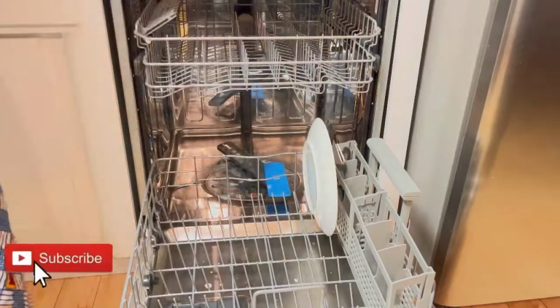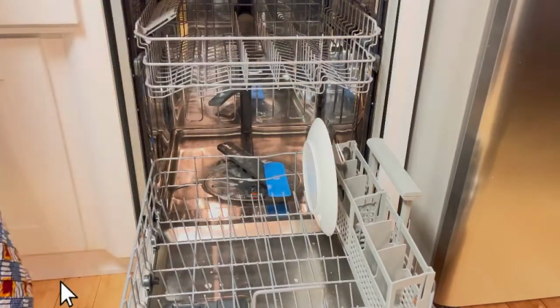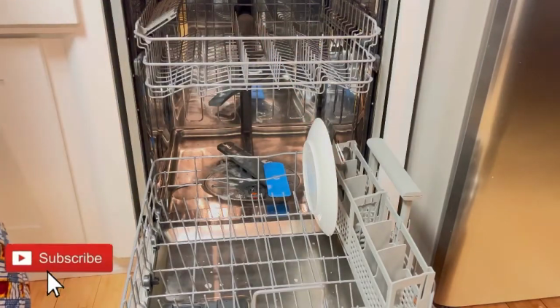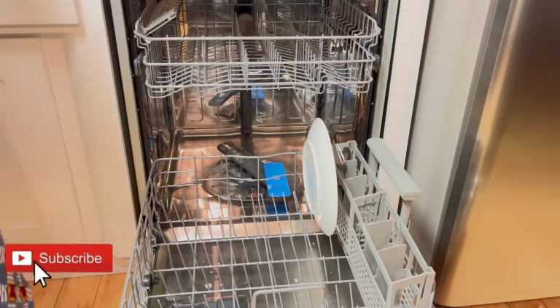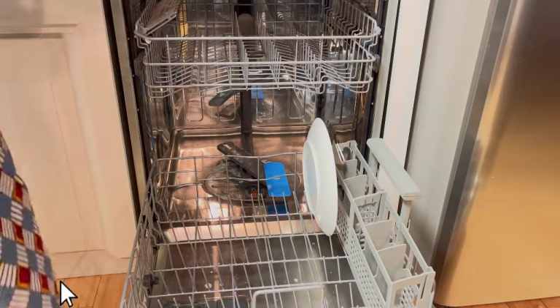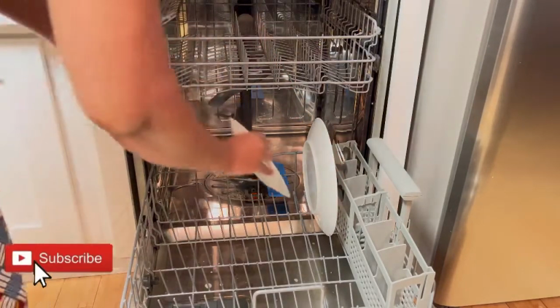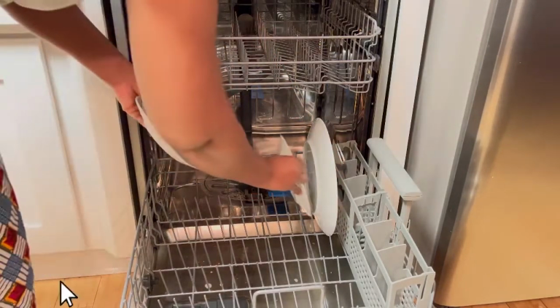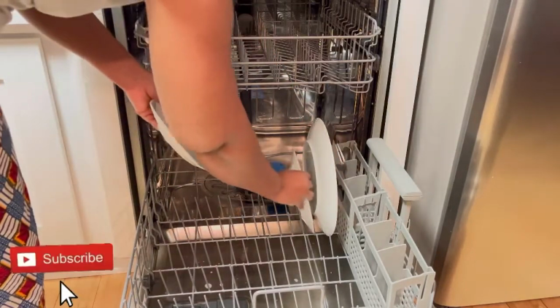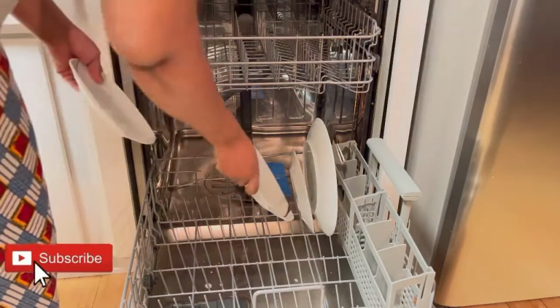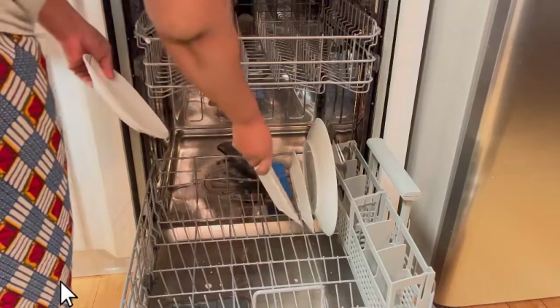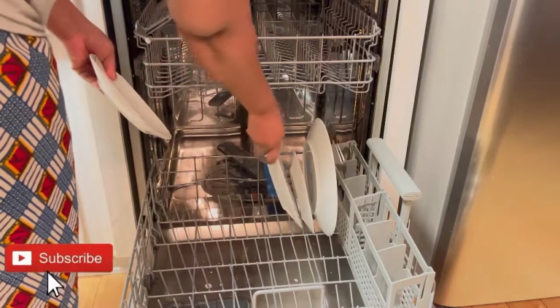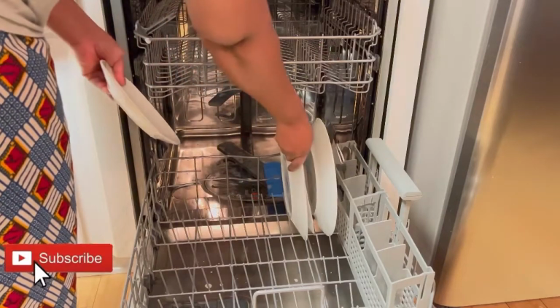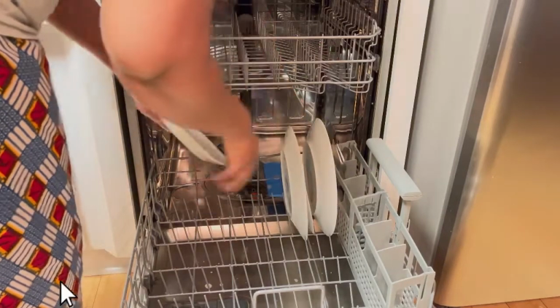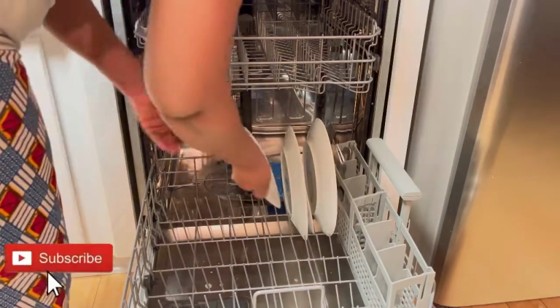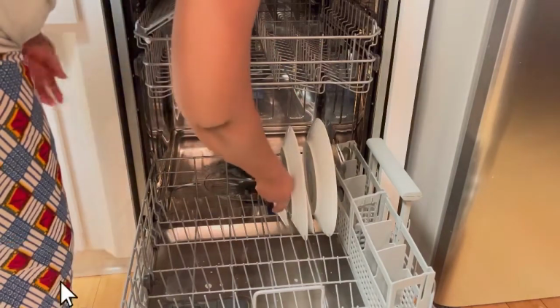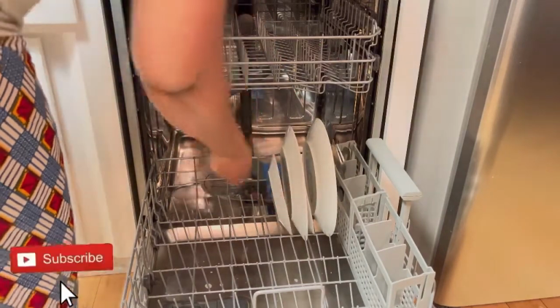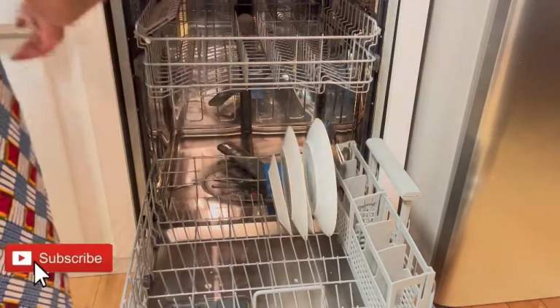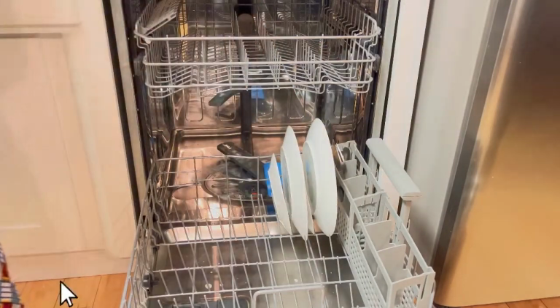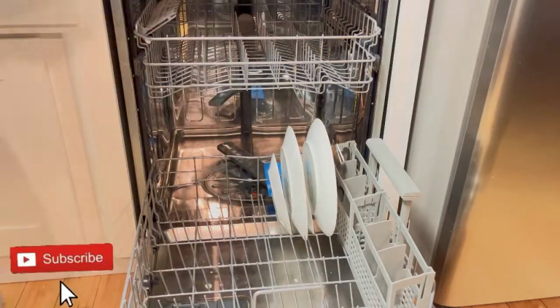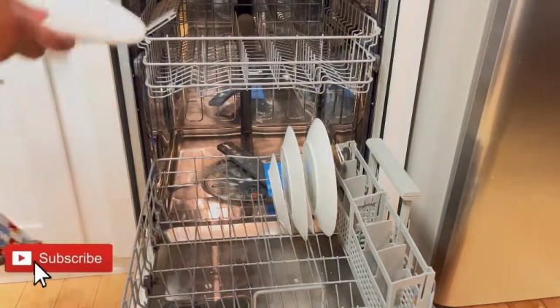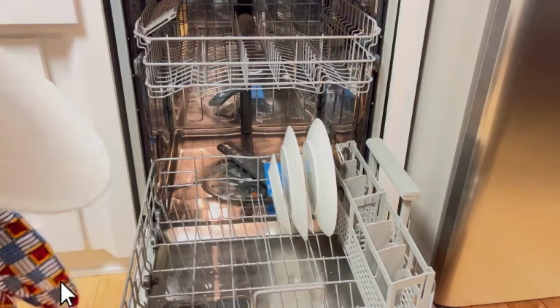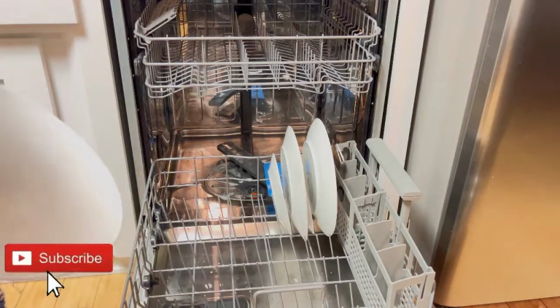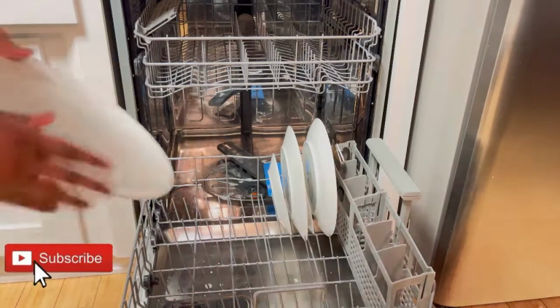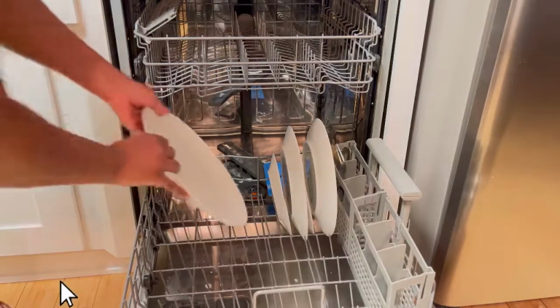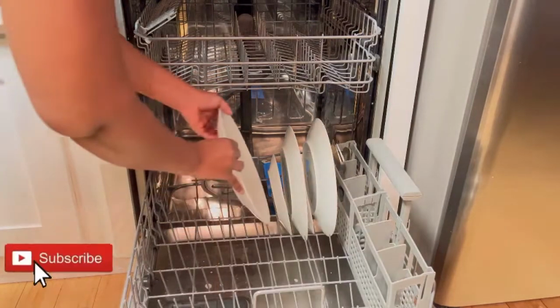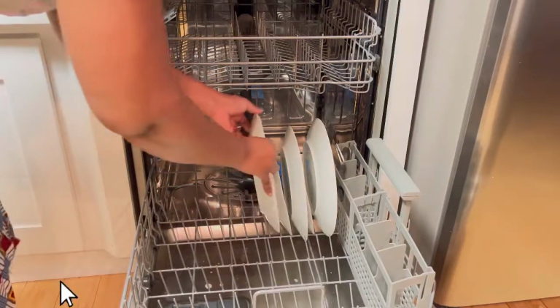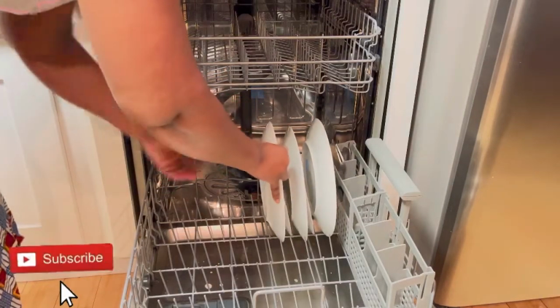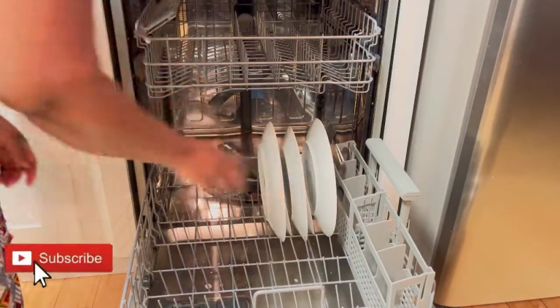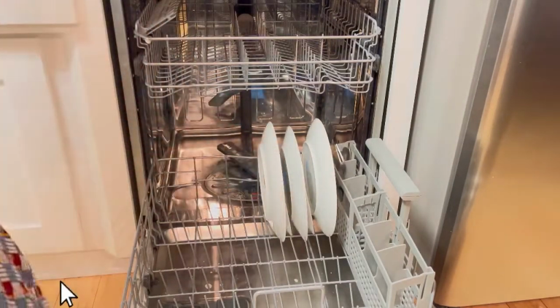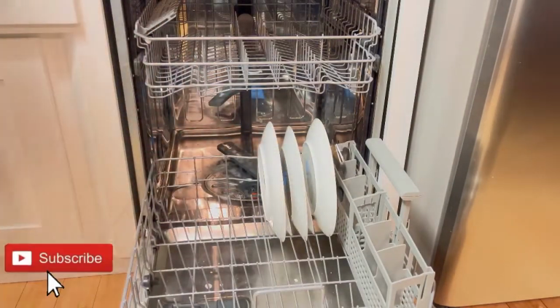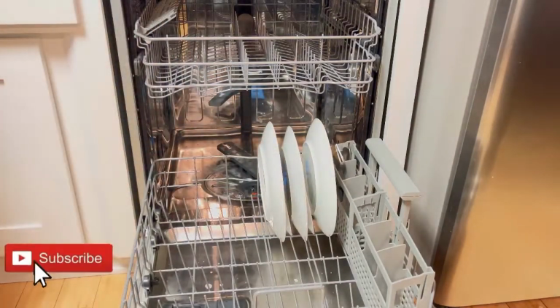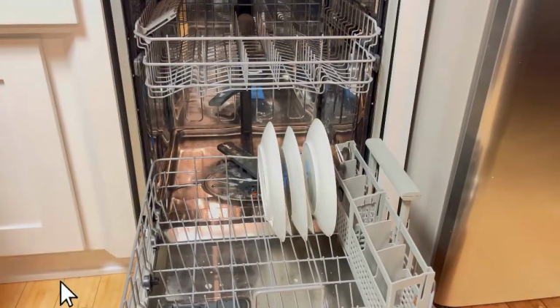For the plates, I usually separate the small and the big ones. For the bigger plates, I use two bigger plates and then put a small one in between — that way when it's washing, the water can get through and they can get washed.